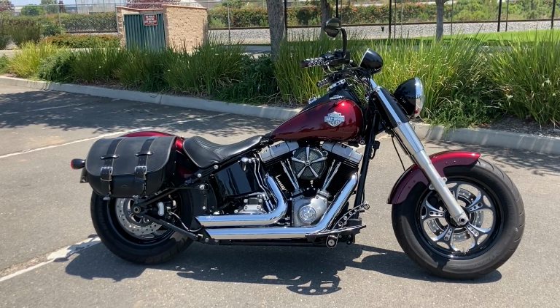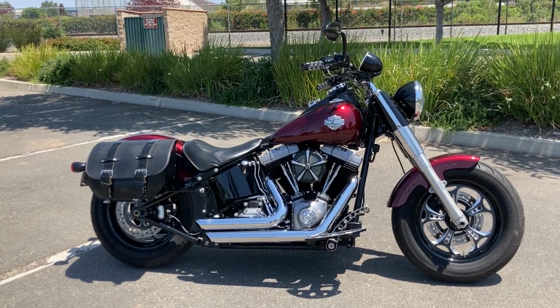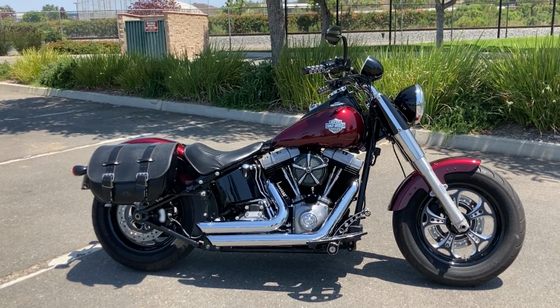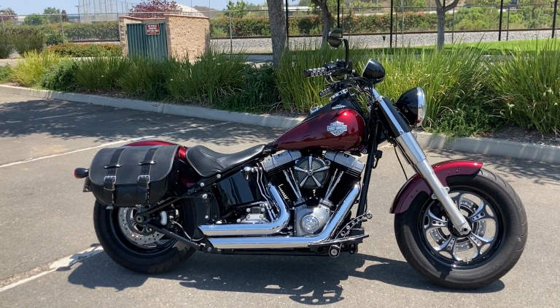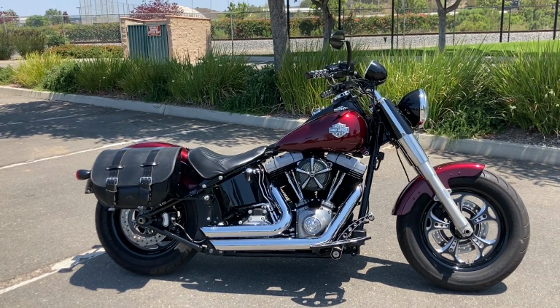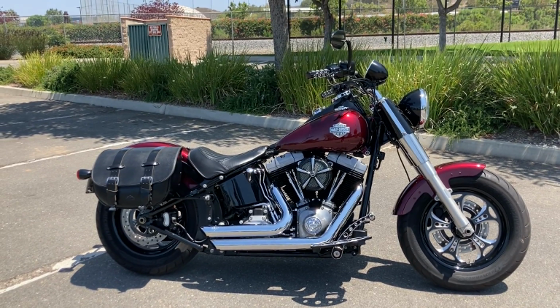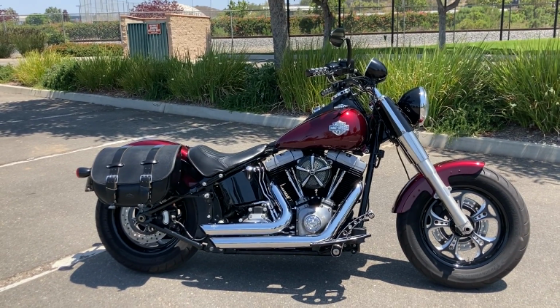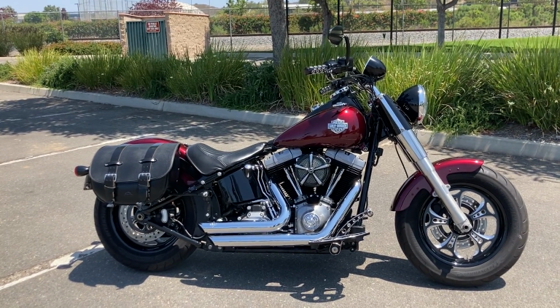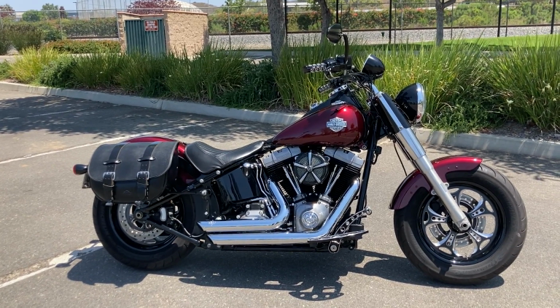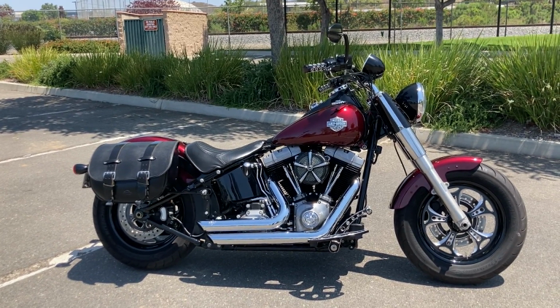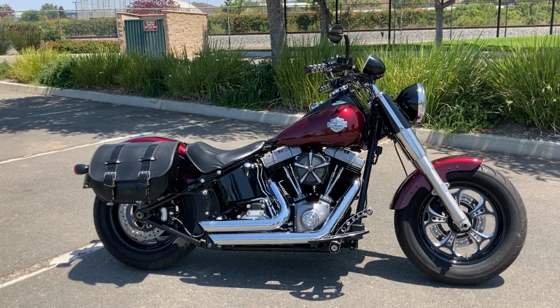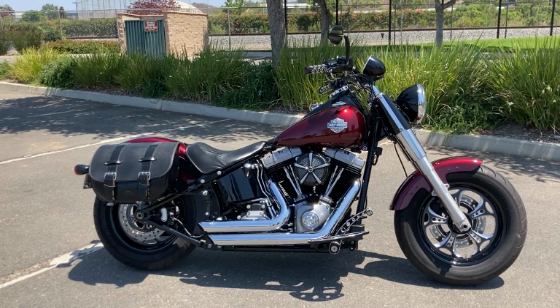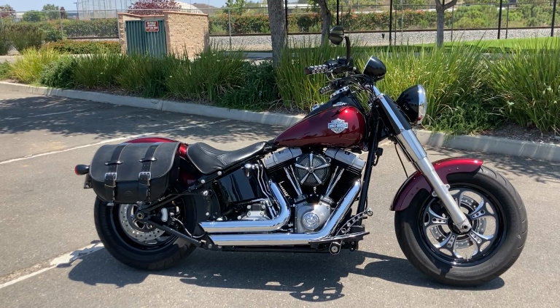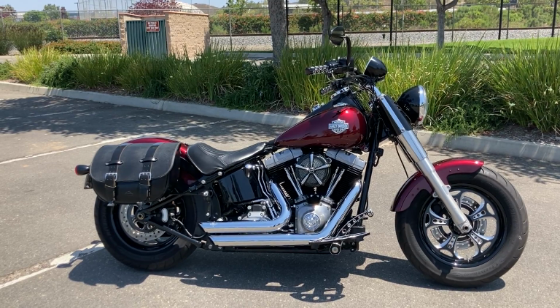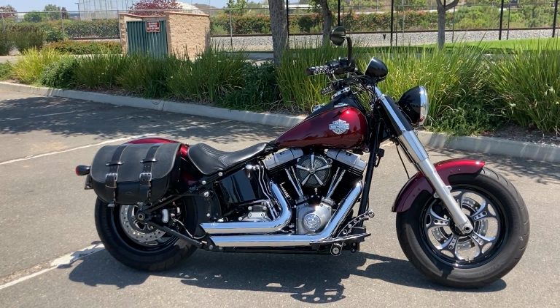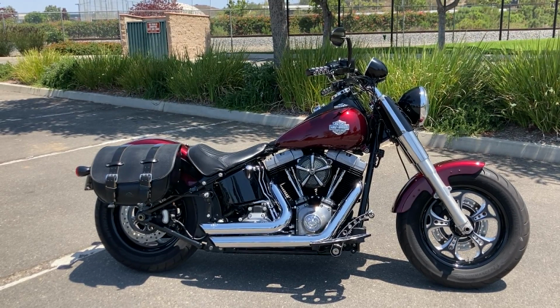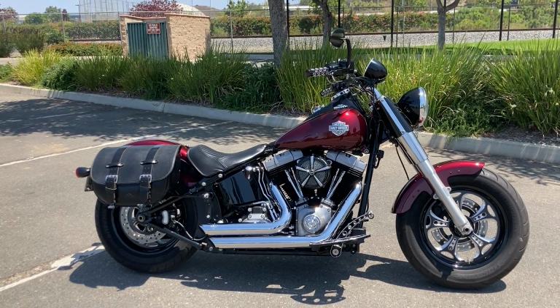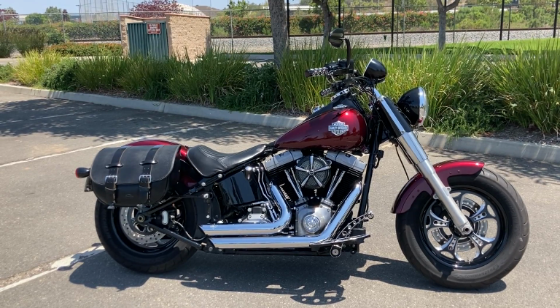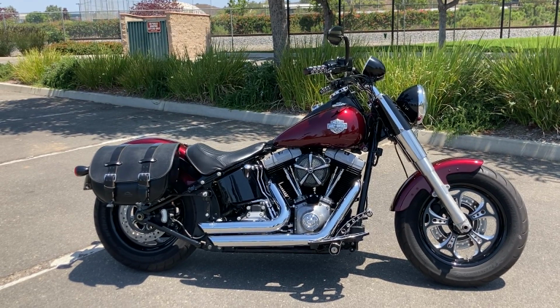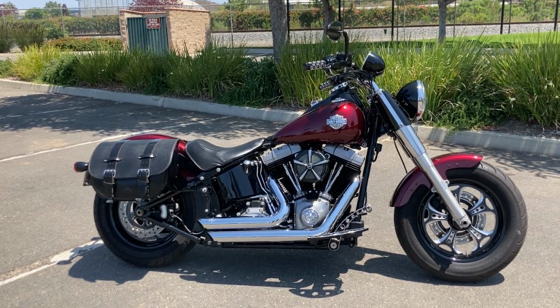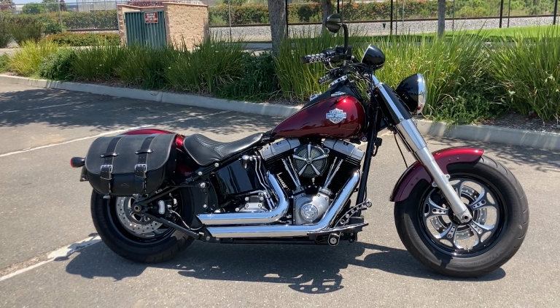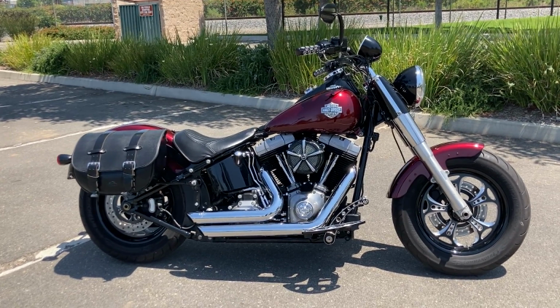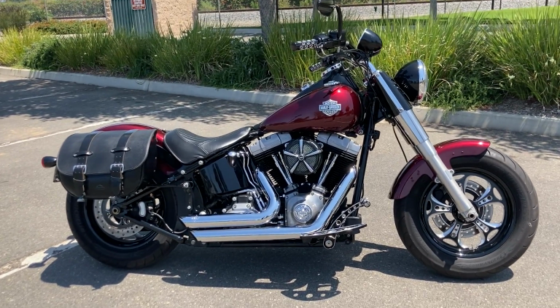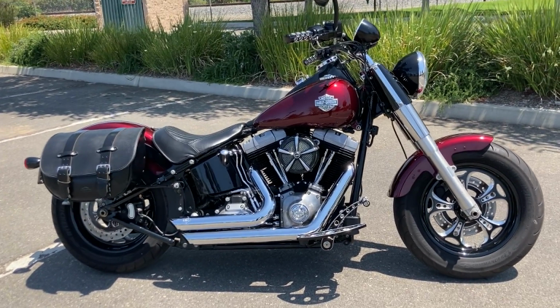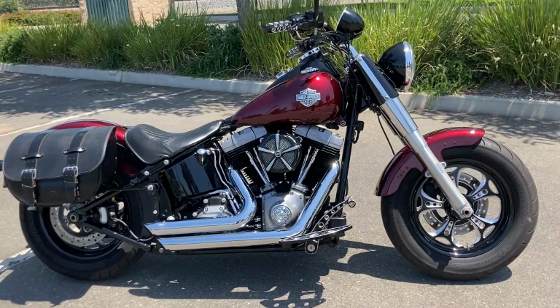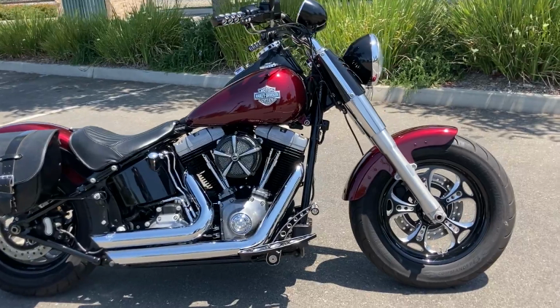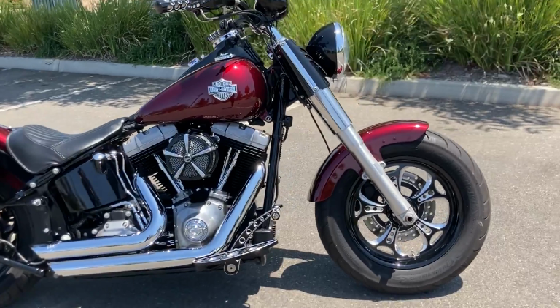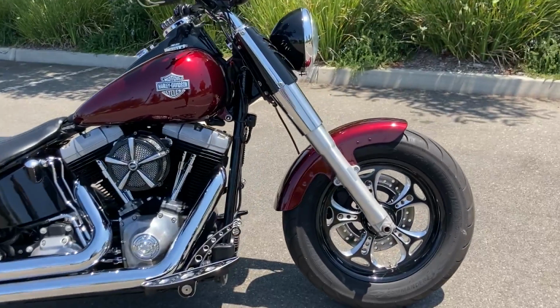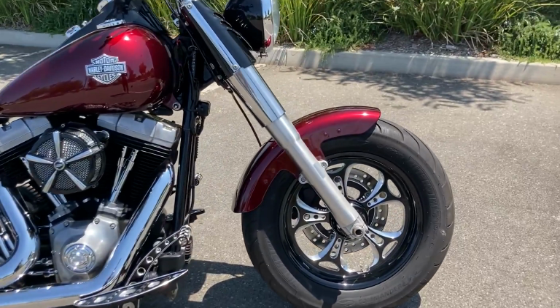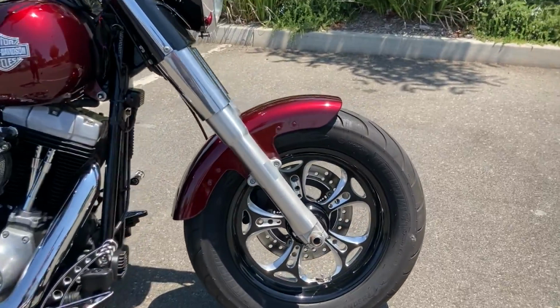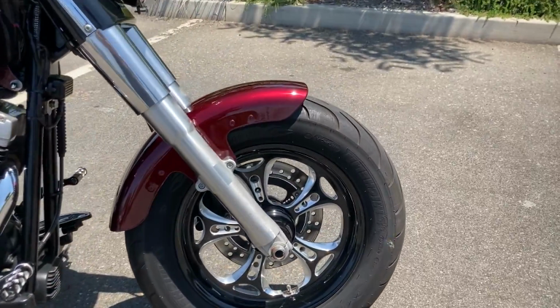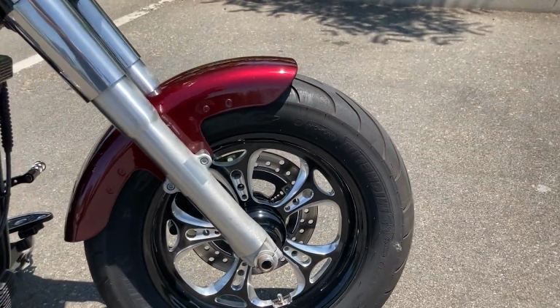We're at North County Indian Motorcycles and today we're looking at a 2014 Harley Davidson Softail Slim. This bike has a lot of cool aftermarket stuff on it.